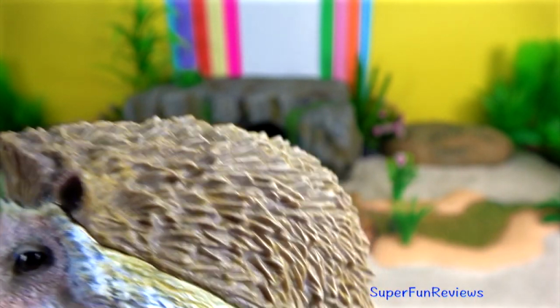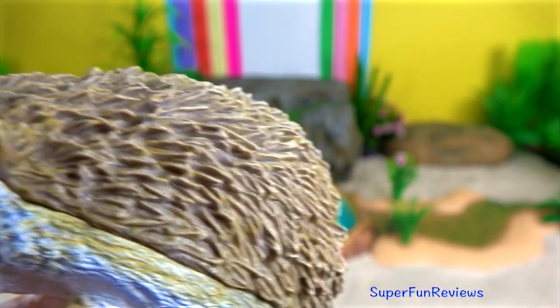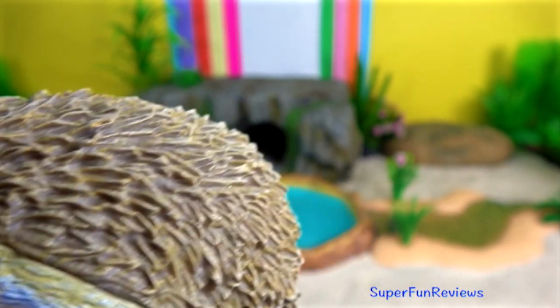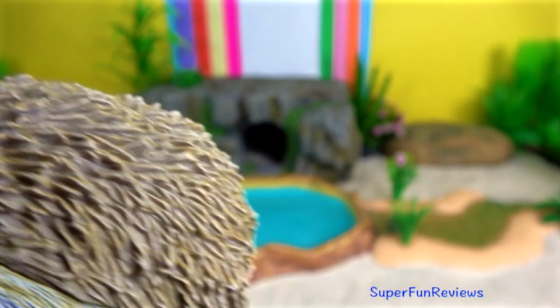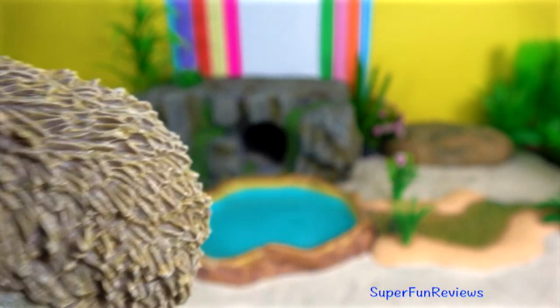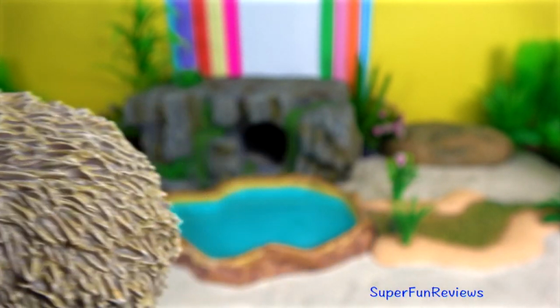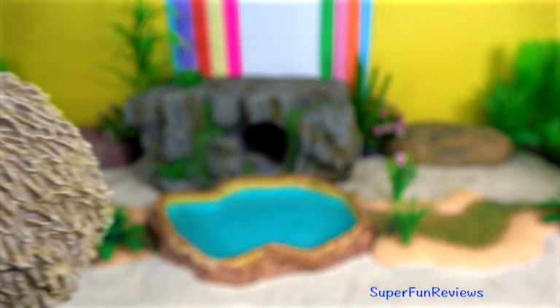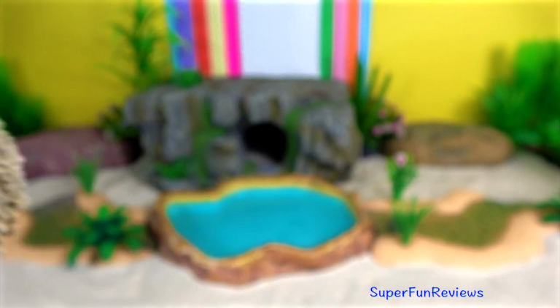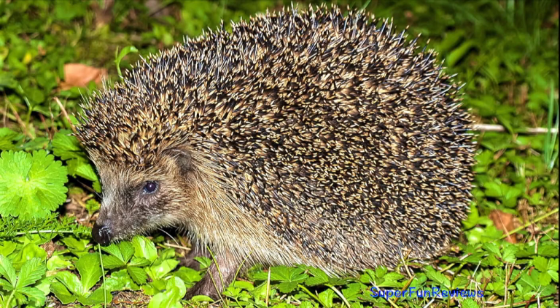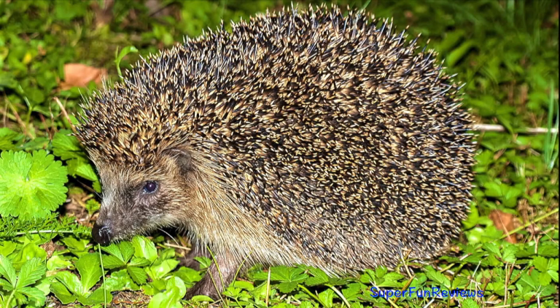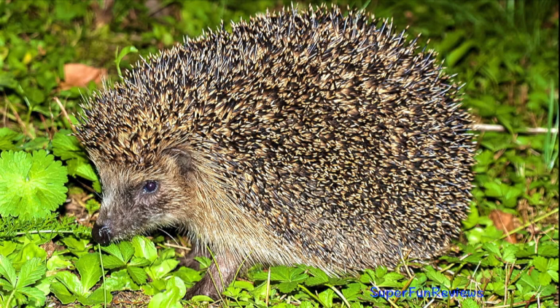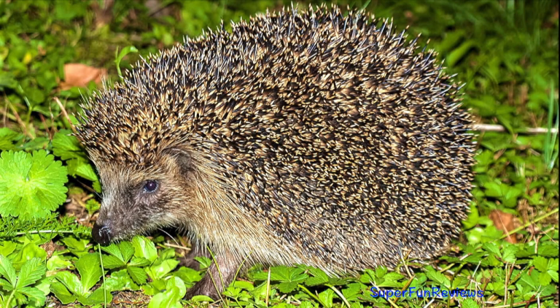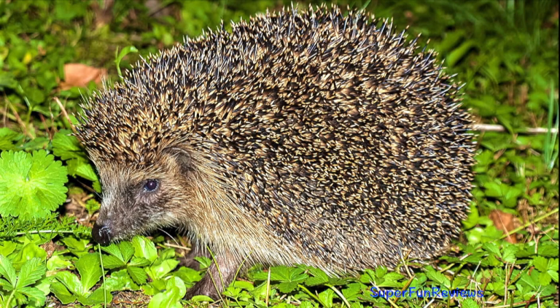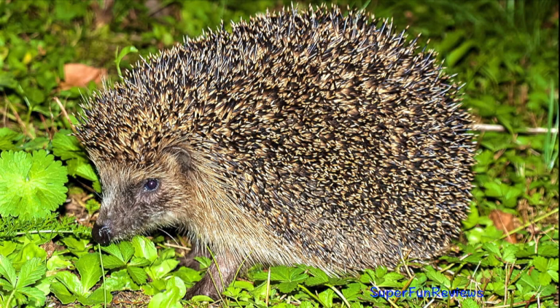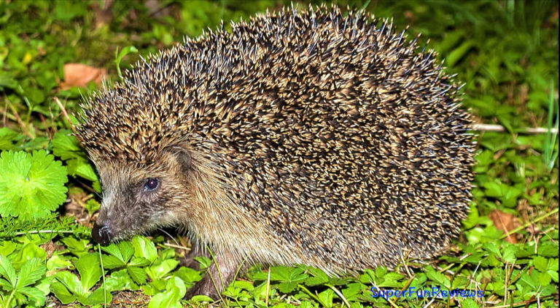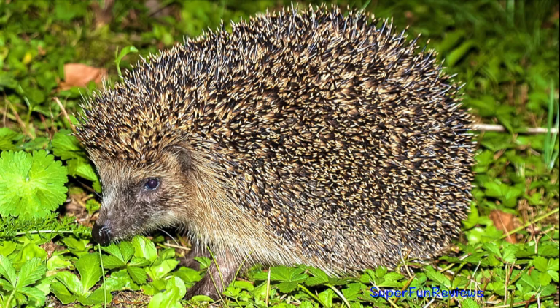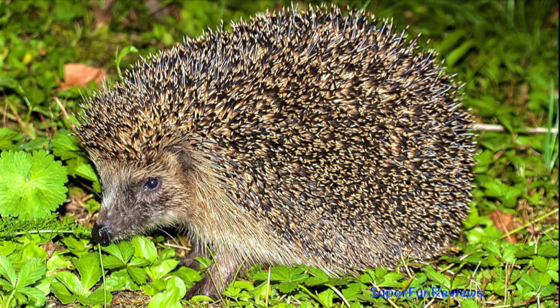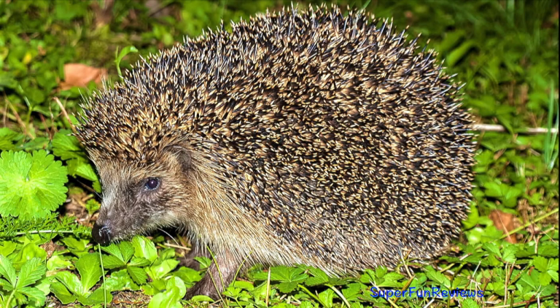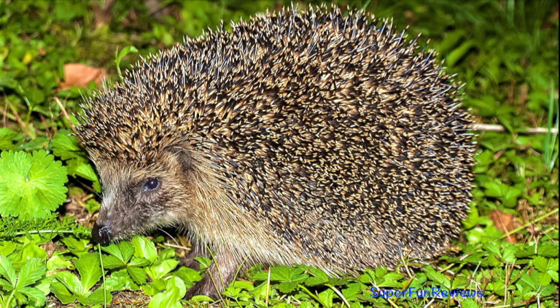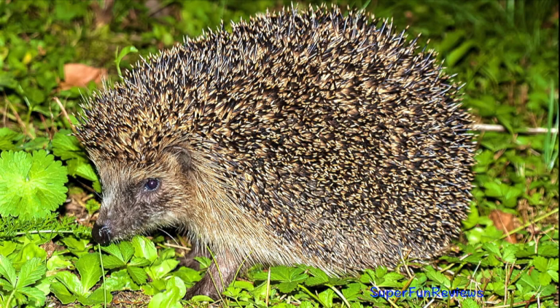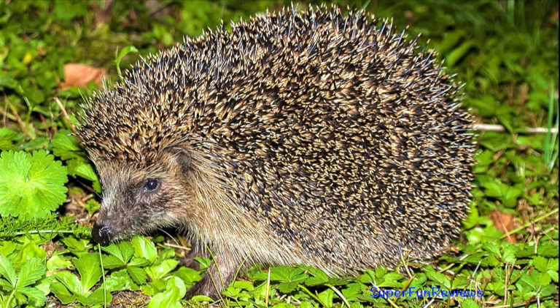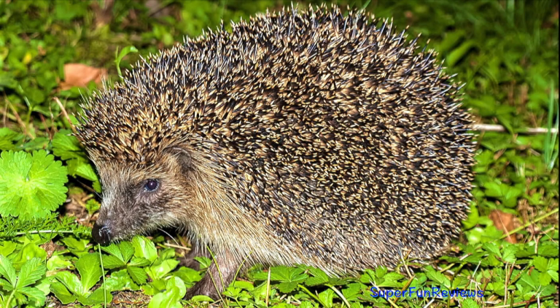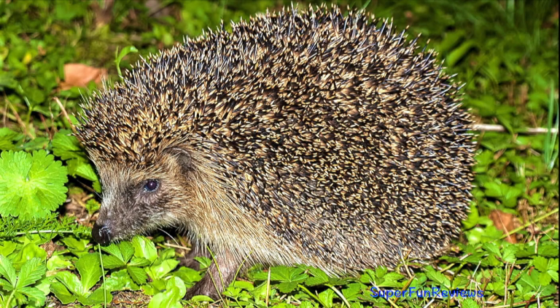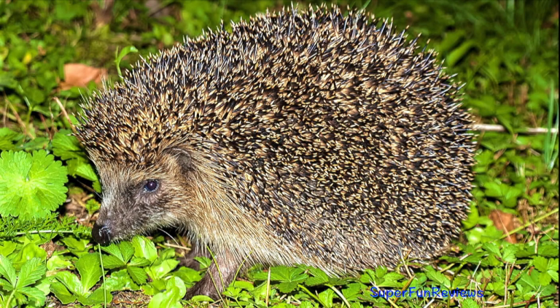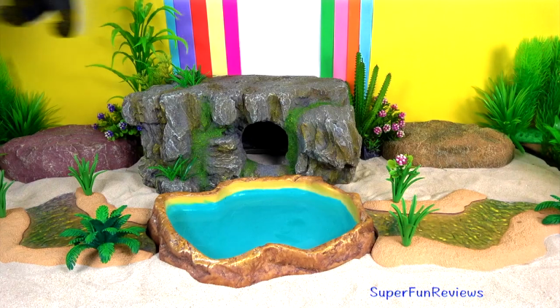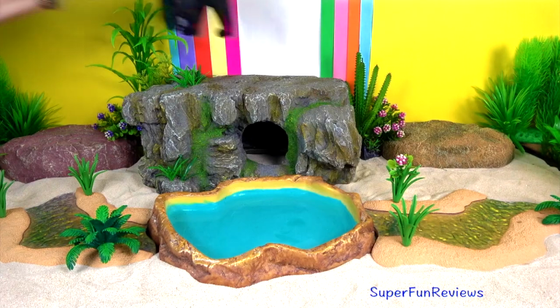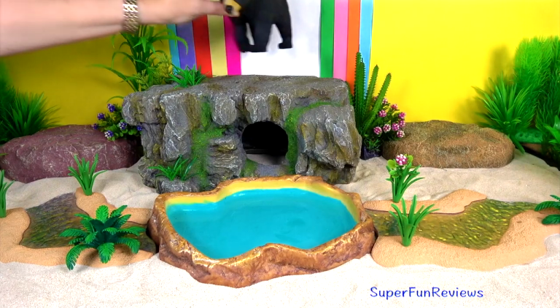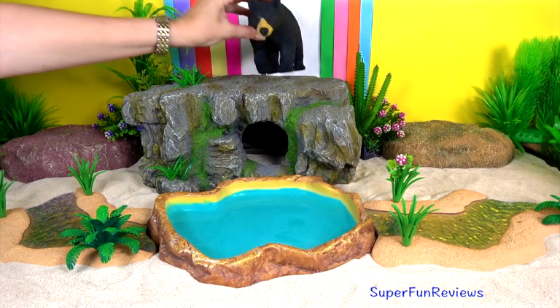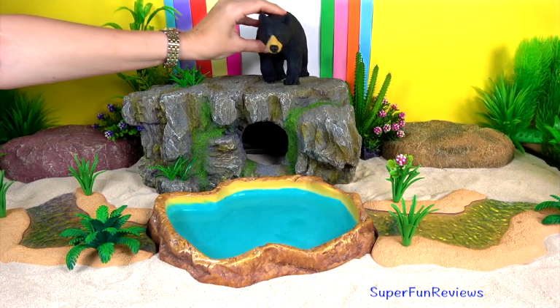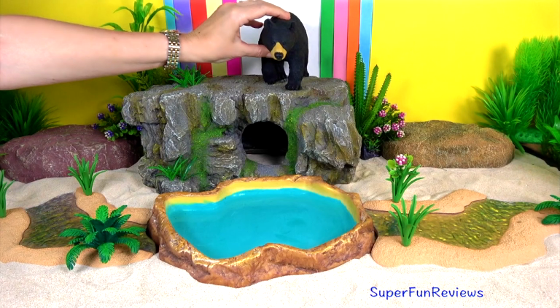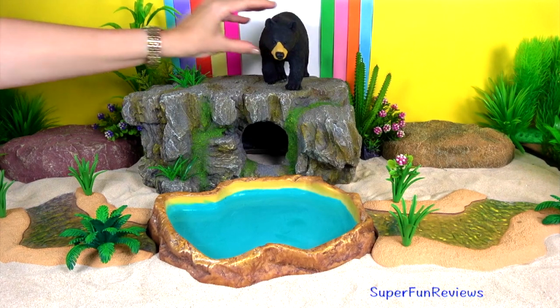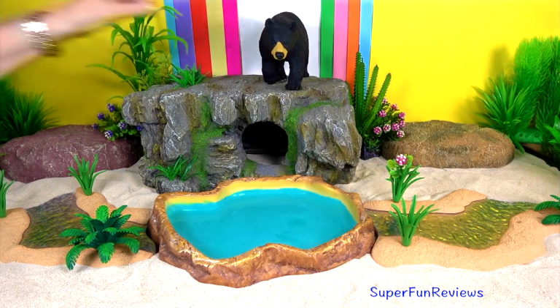When it's rolled into a ball, the curls on the back protect the tucked face, feet and belly, which are not curled.